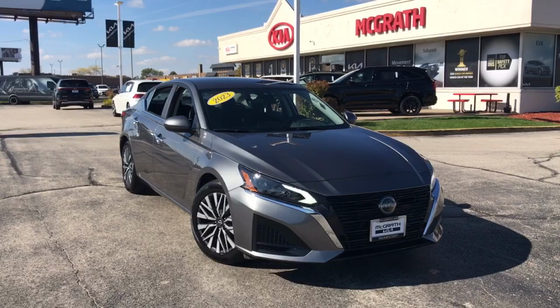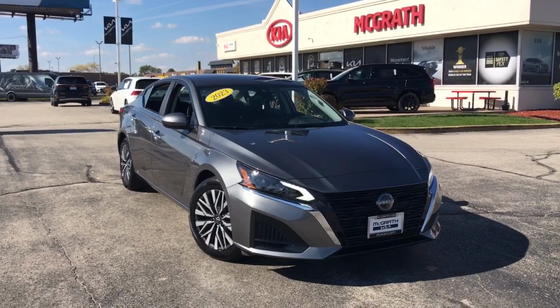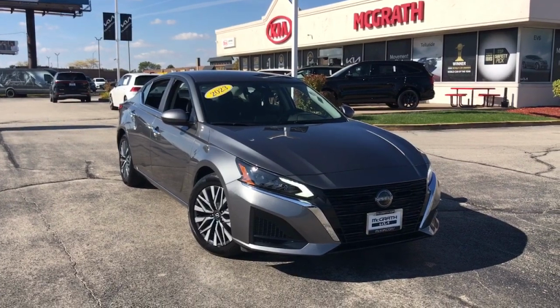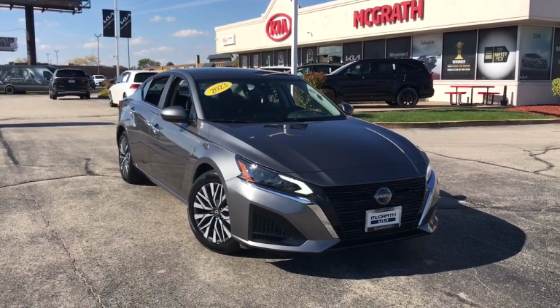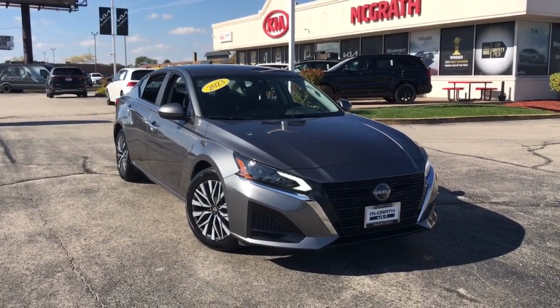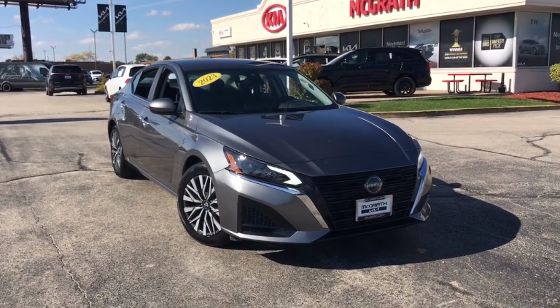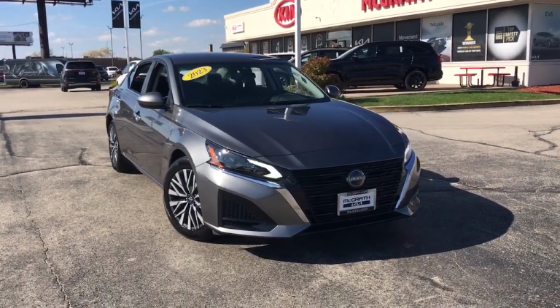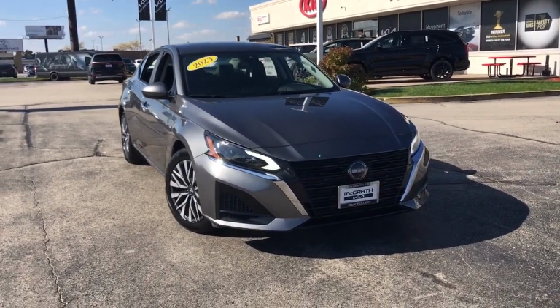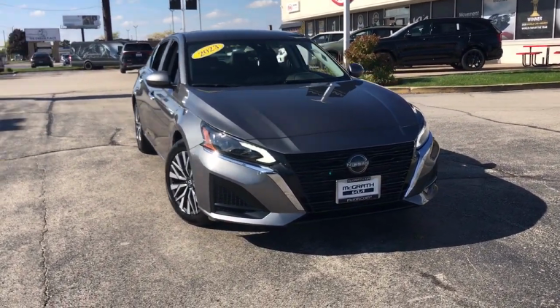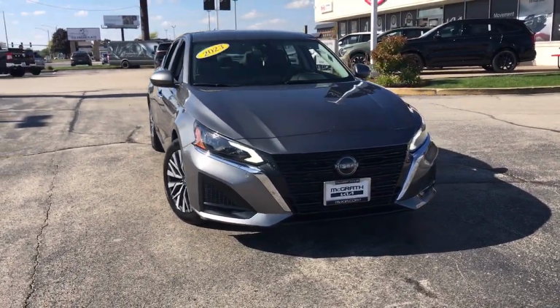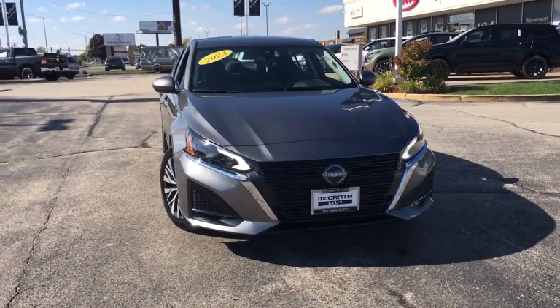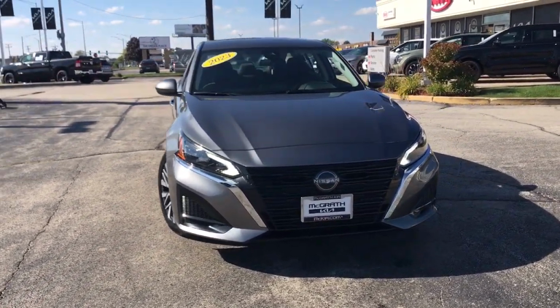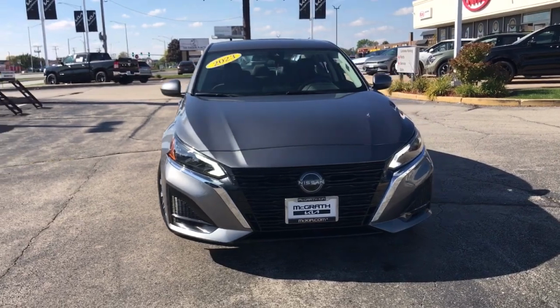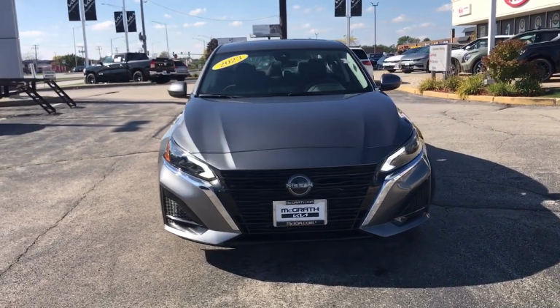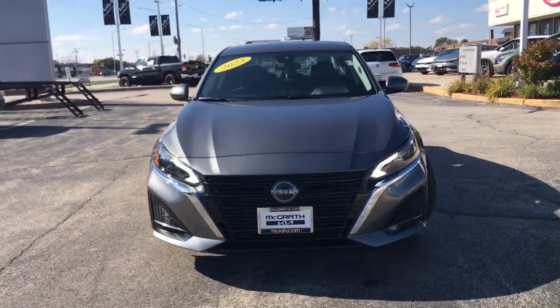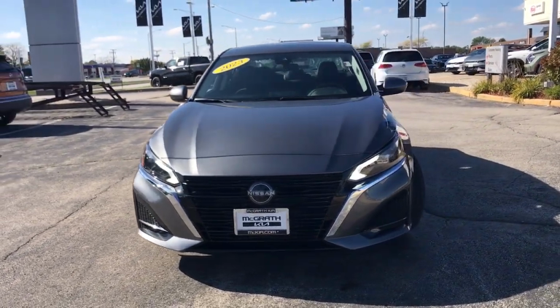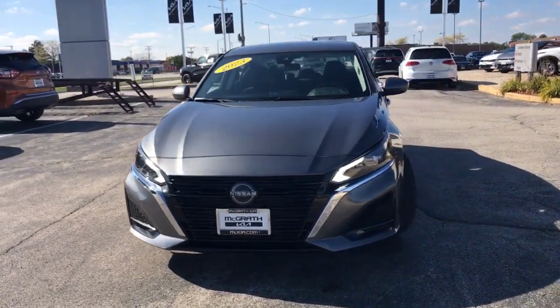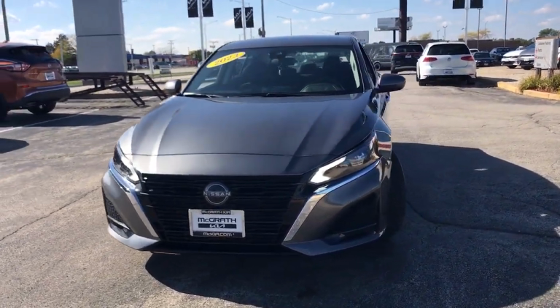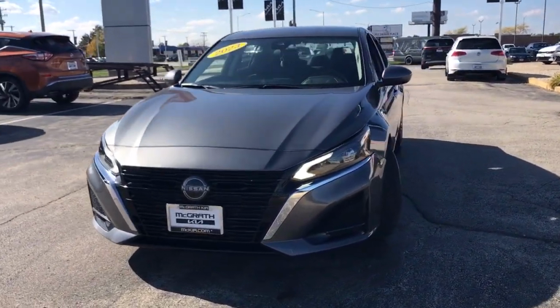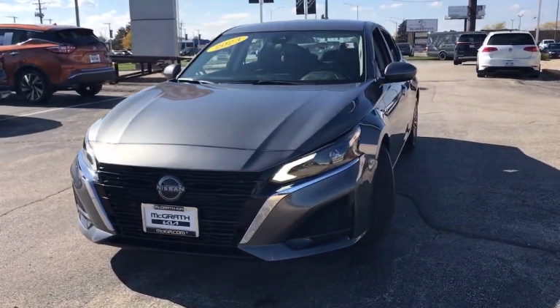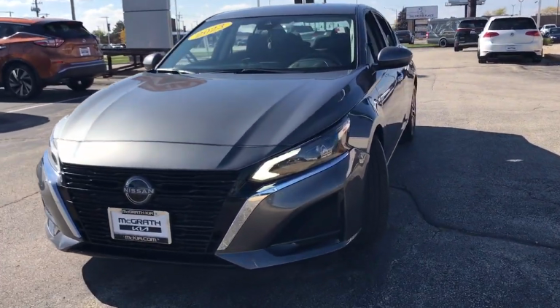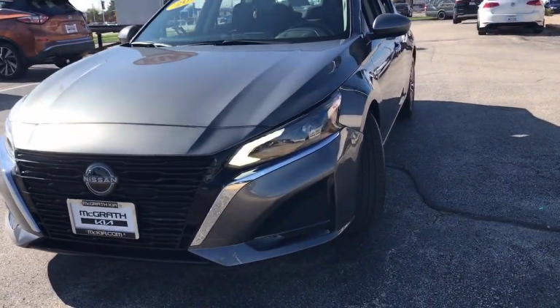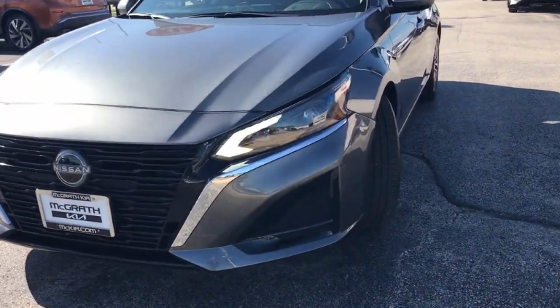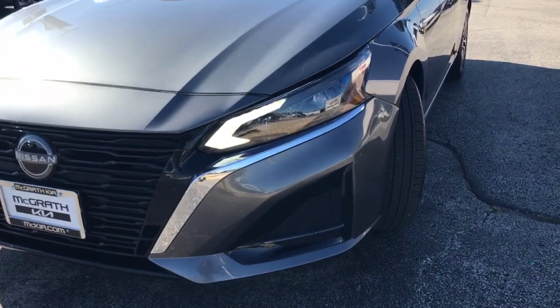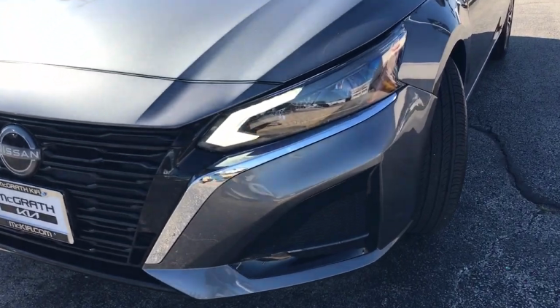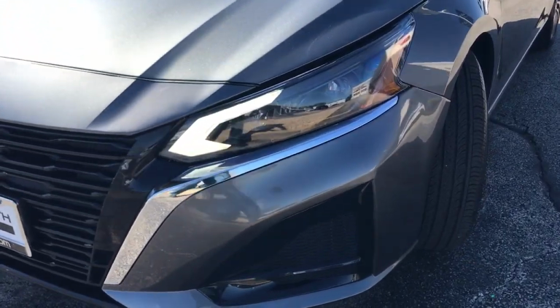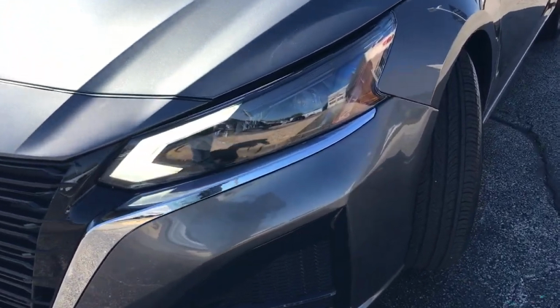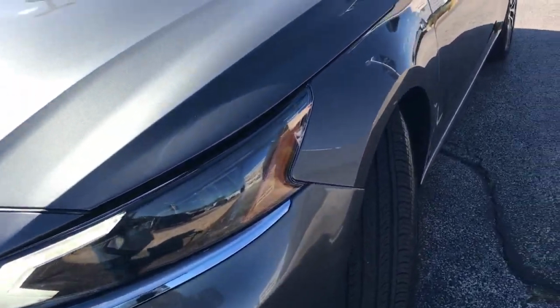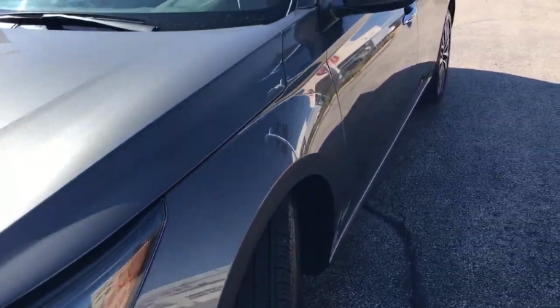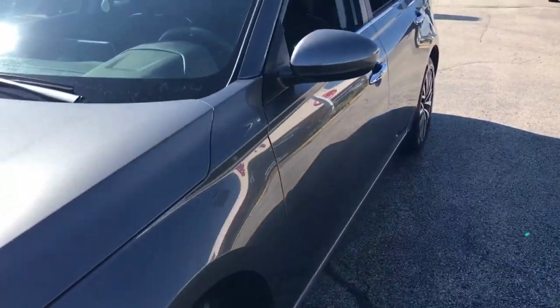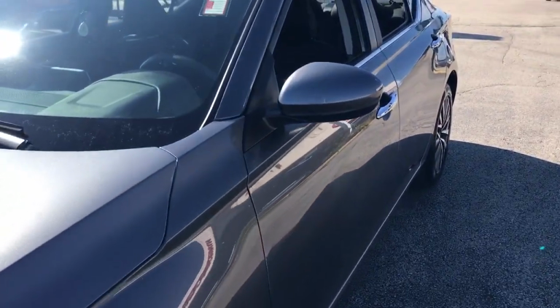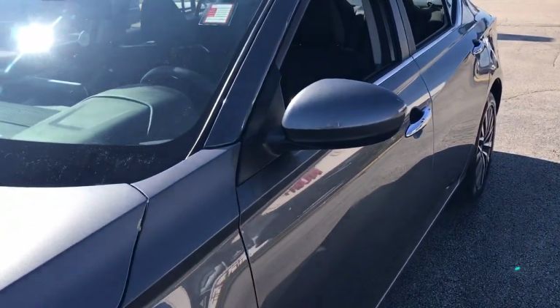Take a moment to check out the 2023 Nissan Altima. With less than 10,000 miles on the odometer, this vehicle provides excellent value. Get all the features you want and need in this multi-talented Altima.